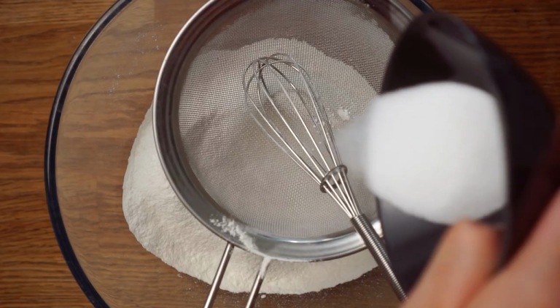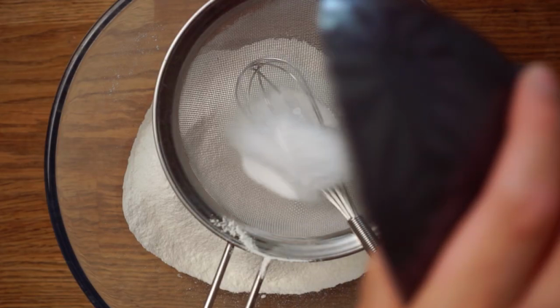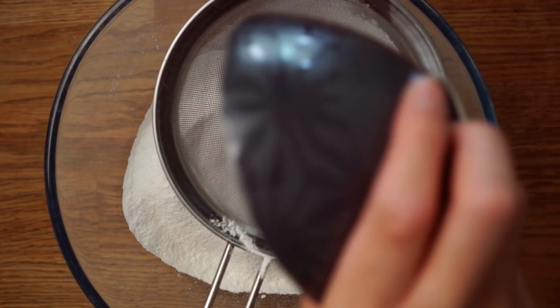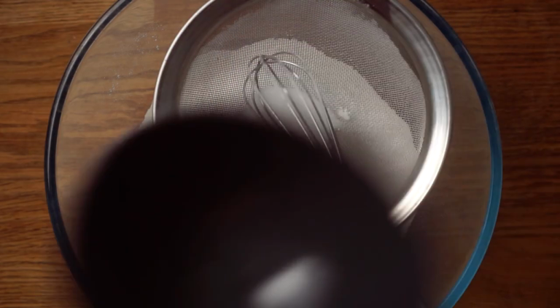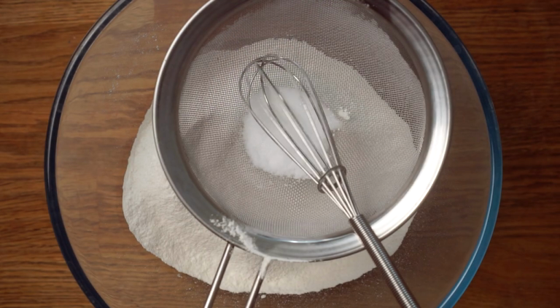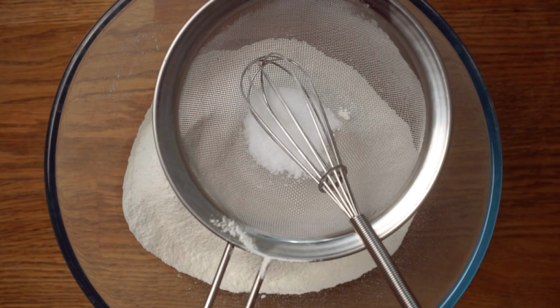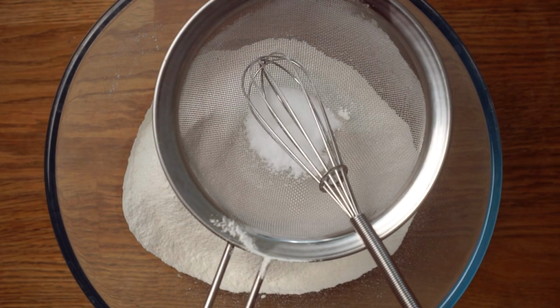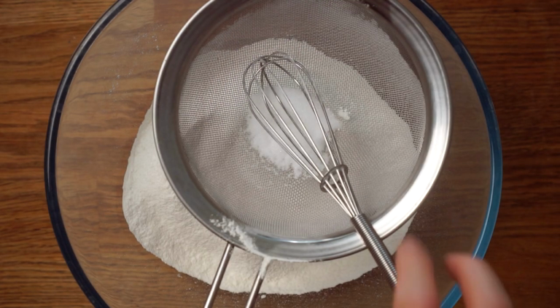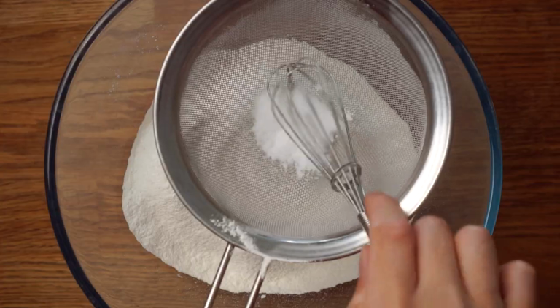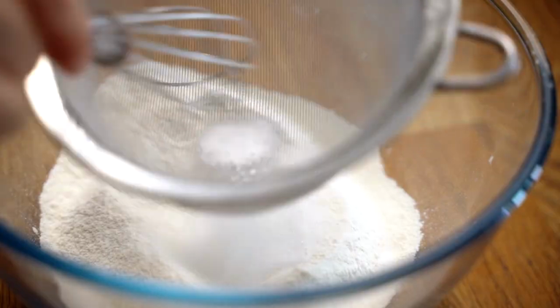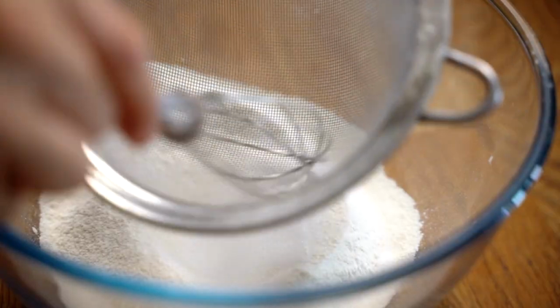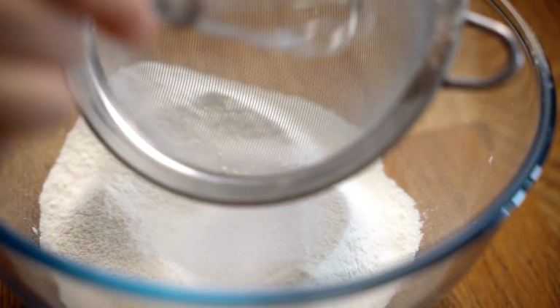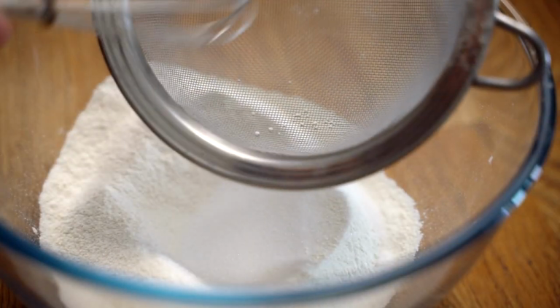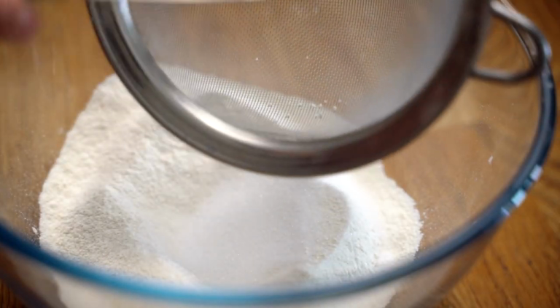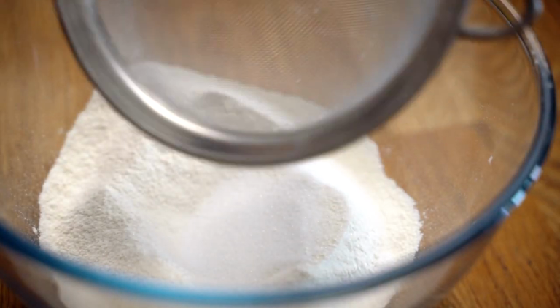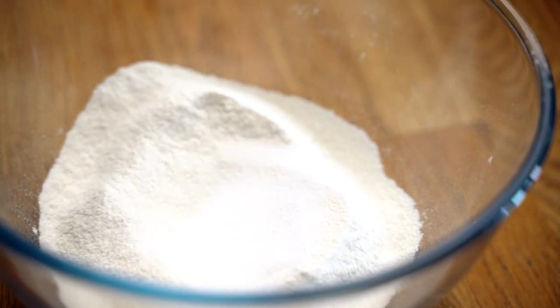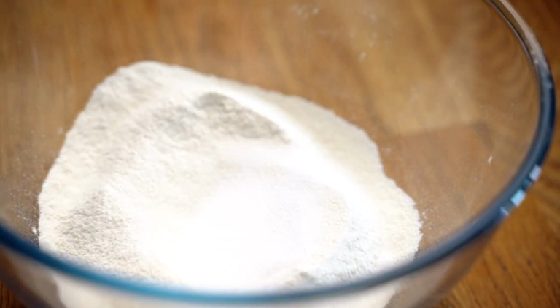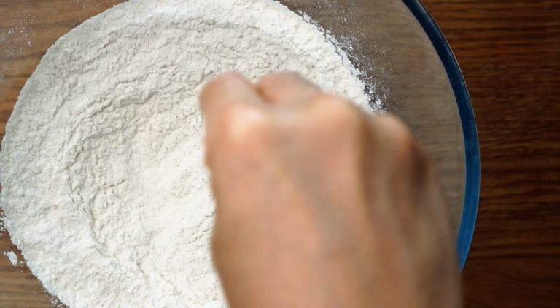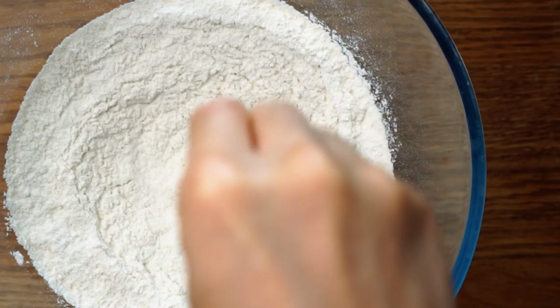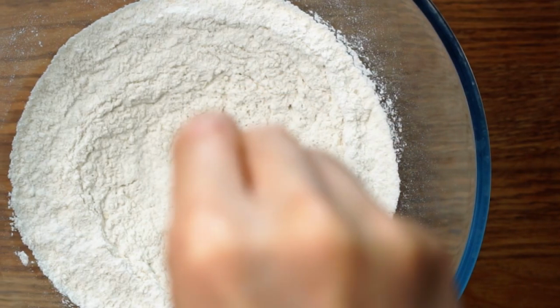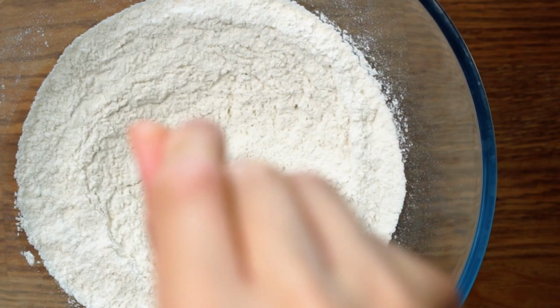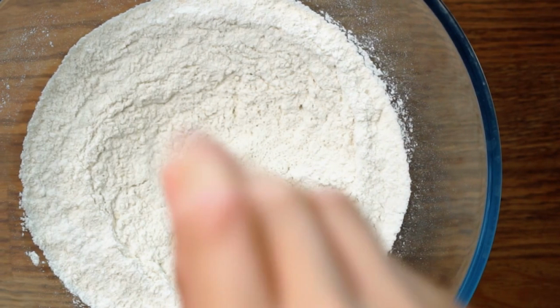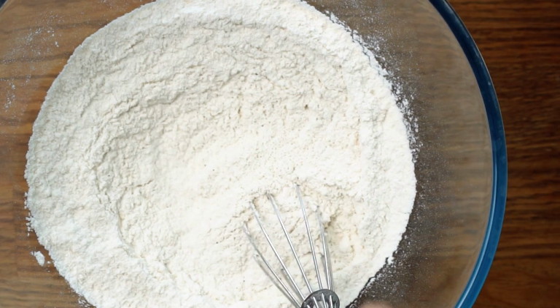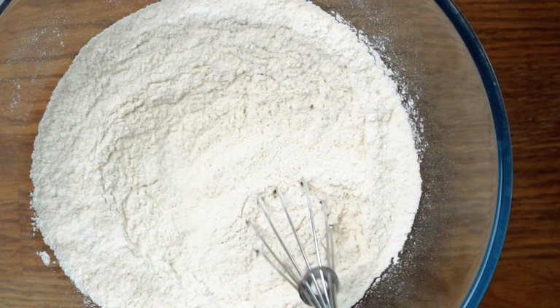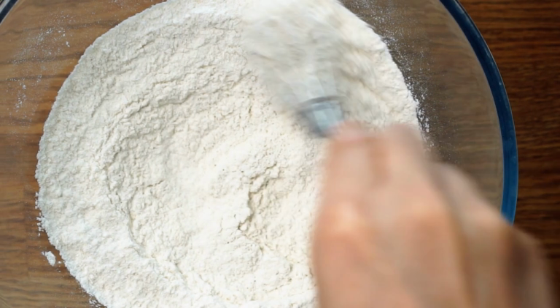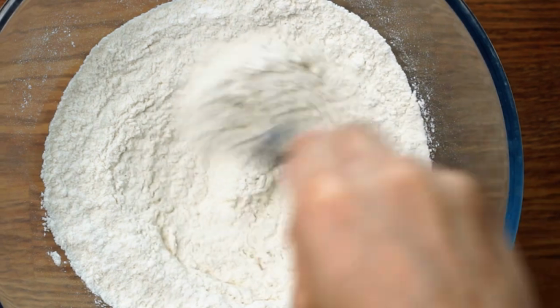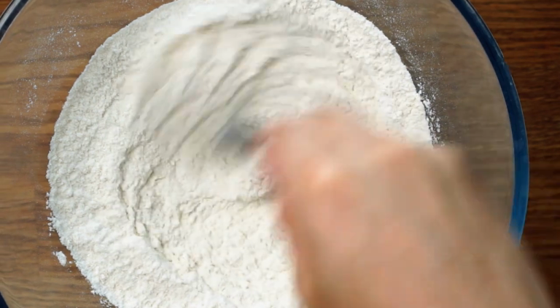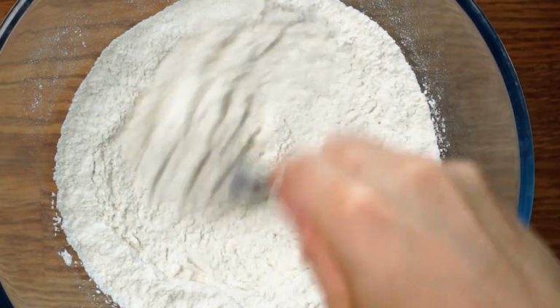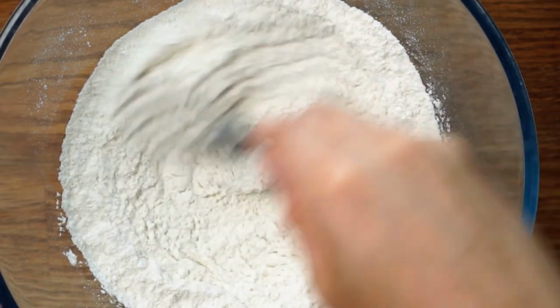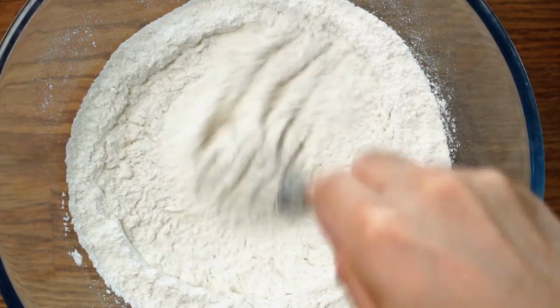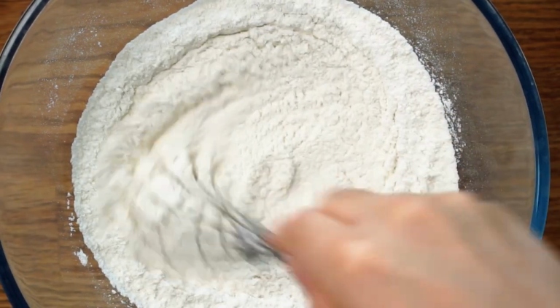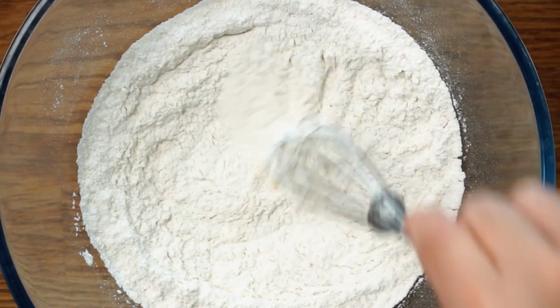Don't worry if you don't have self-raising flour — you can use plain flour too, just with a little bit more baking powder instead. I'll leave both versions of the recipe down in the description box below.